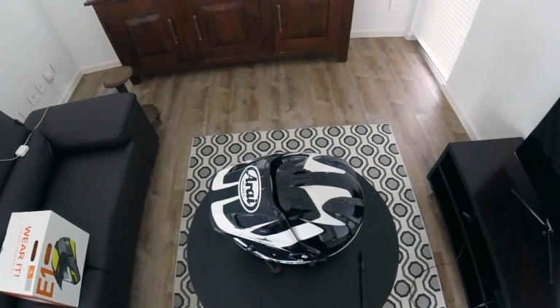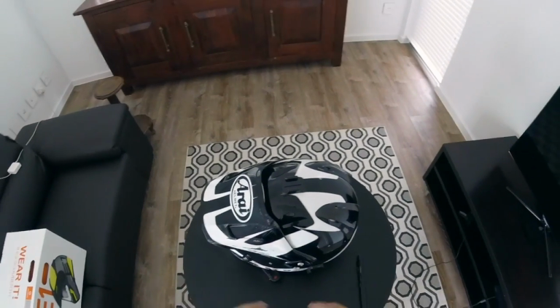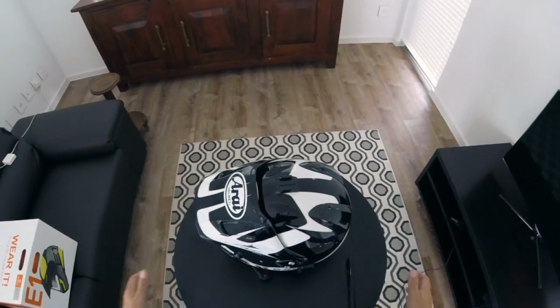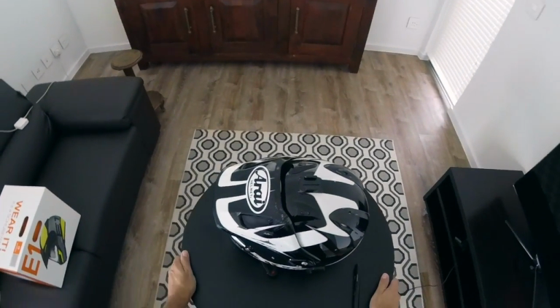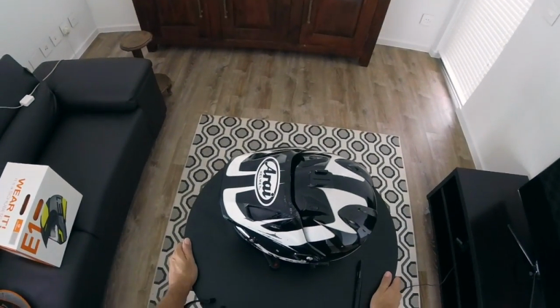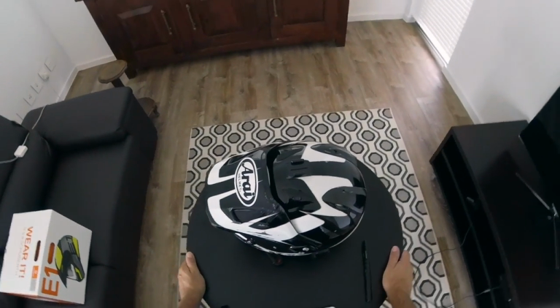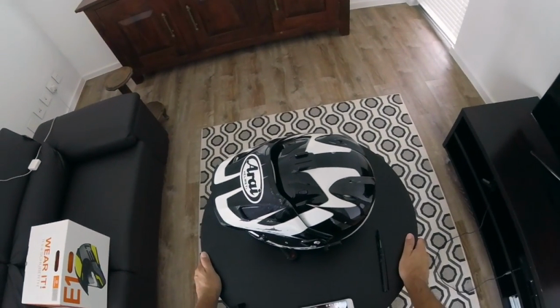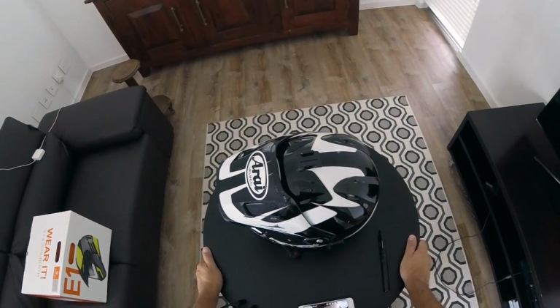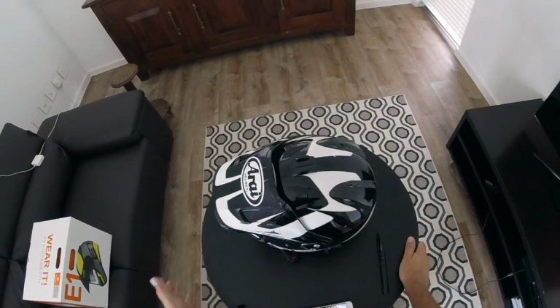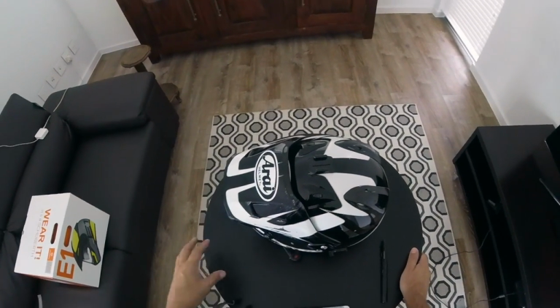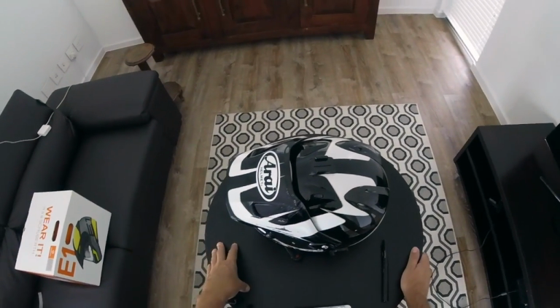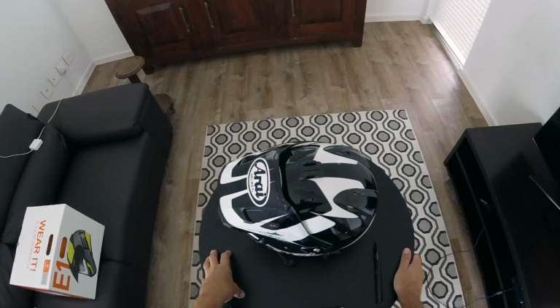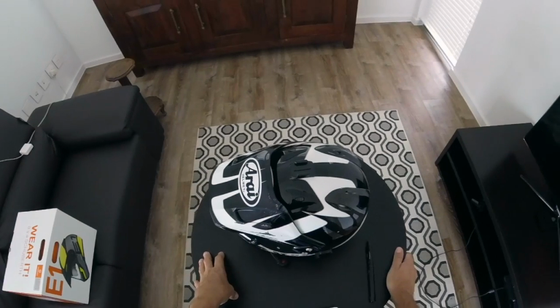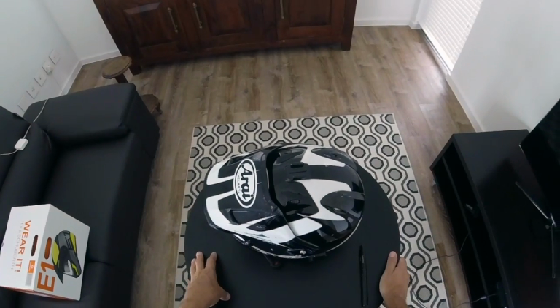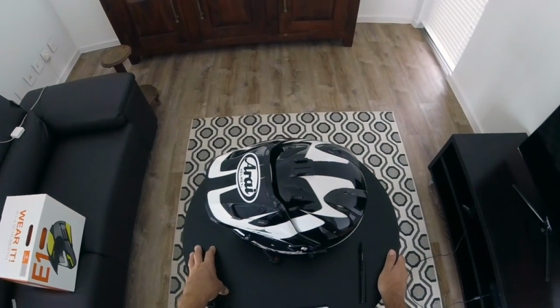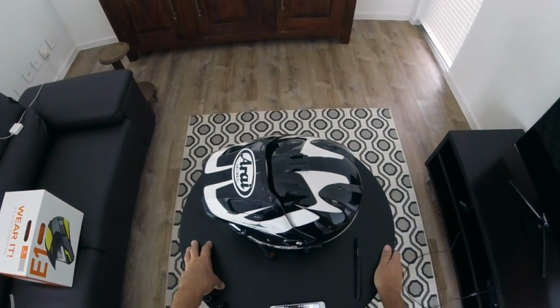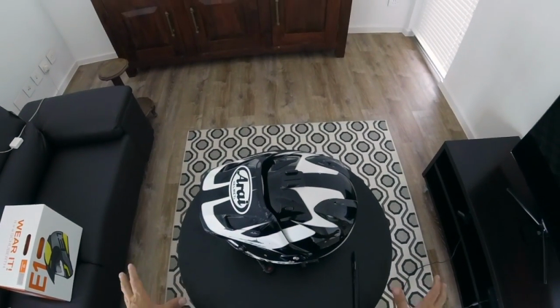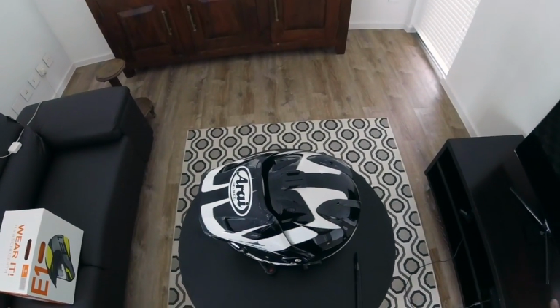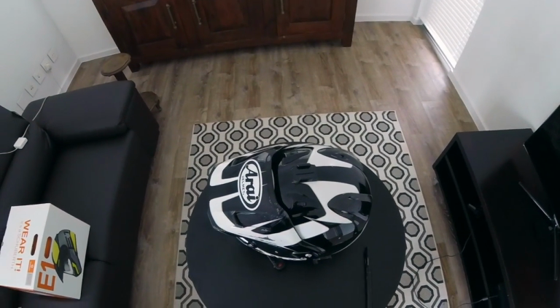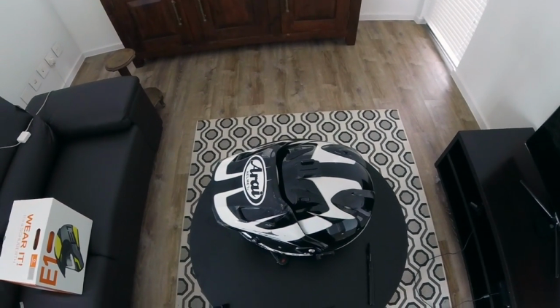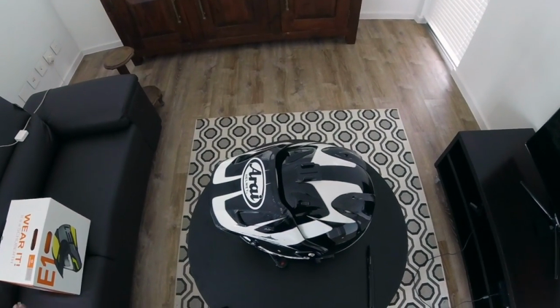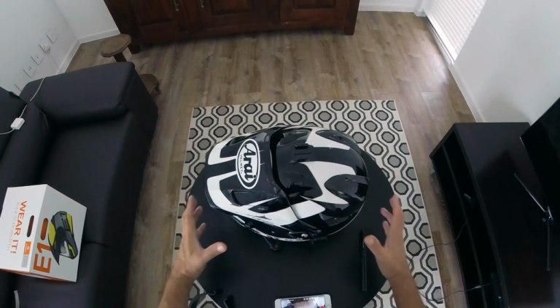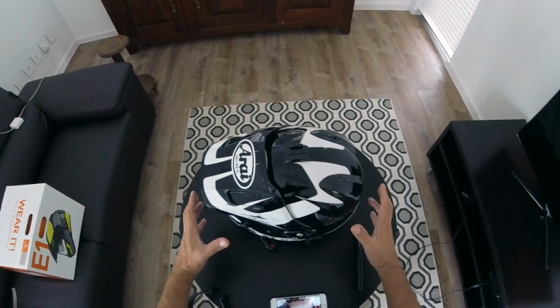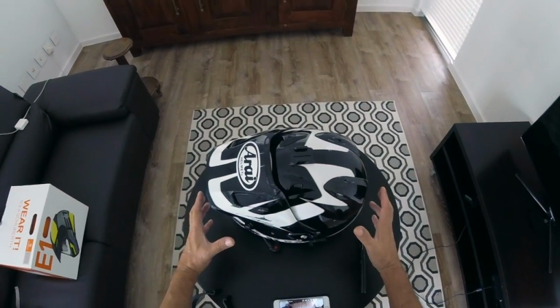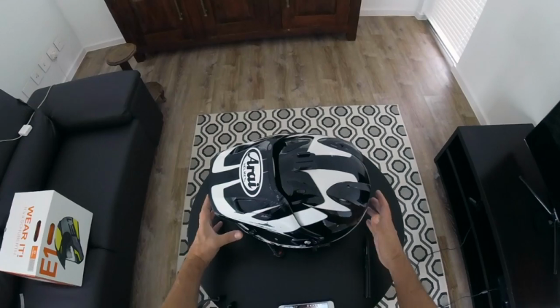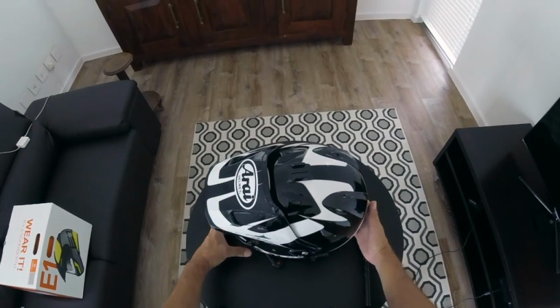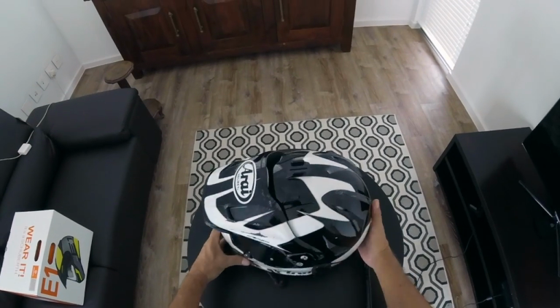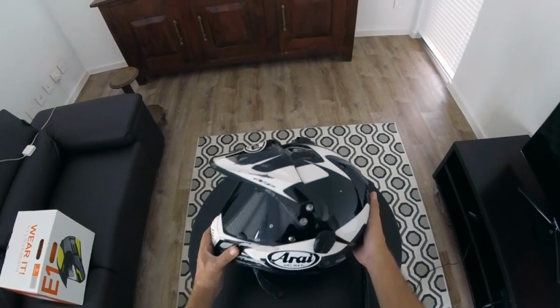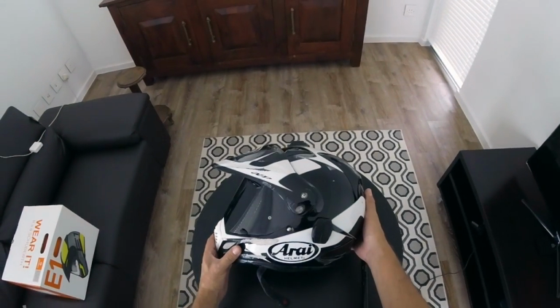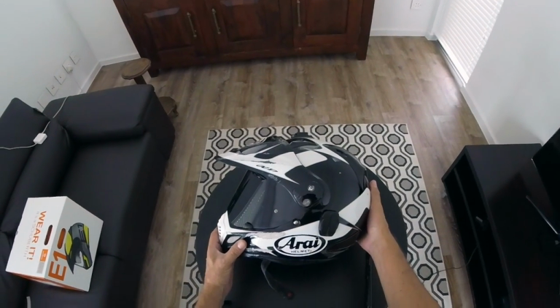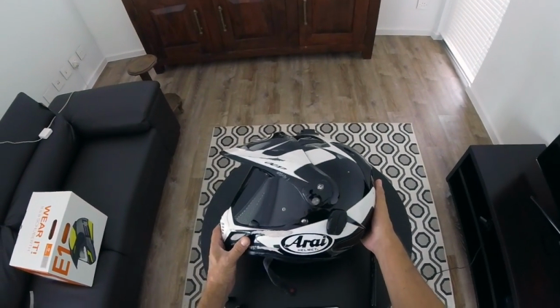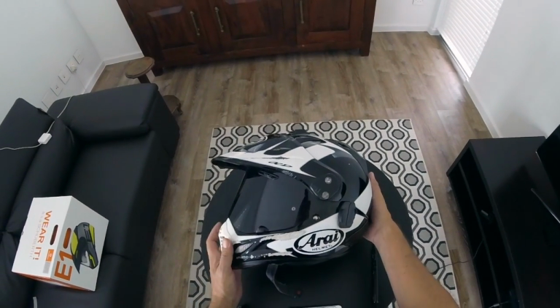Welcome to the Apex Twin unboxing of the Schoberth E1 Radiant White helmet. This is the Apex Twin, and to kick off with the unboxing, I'm going to start with why I've just purchased an E1.